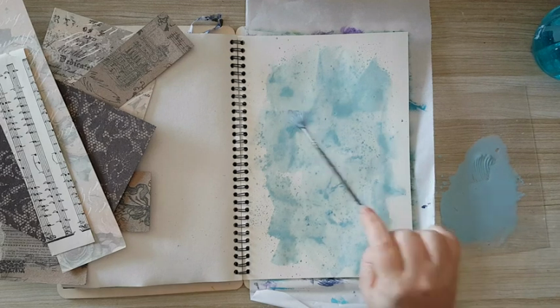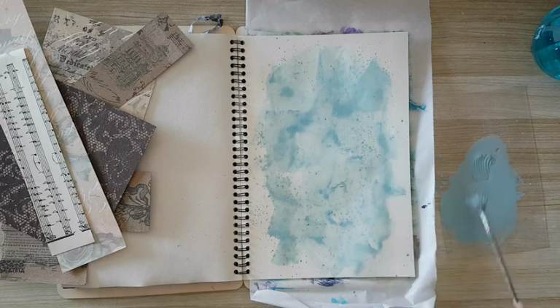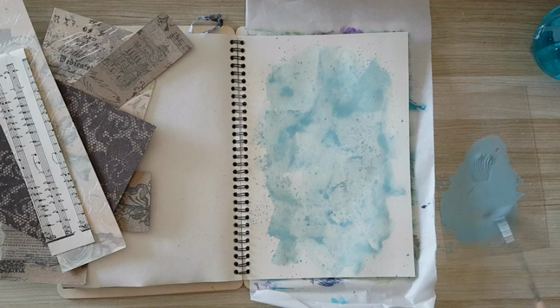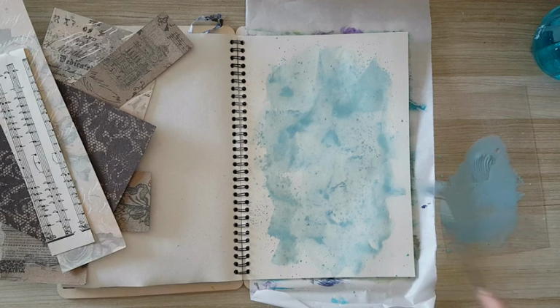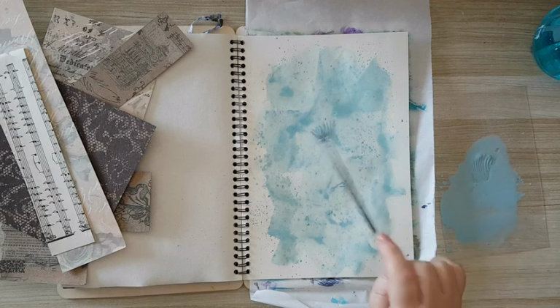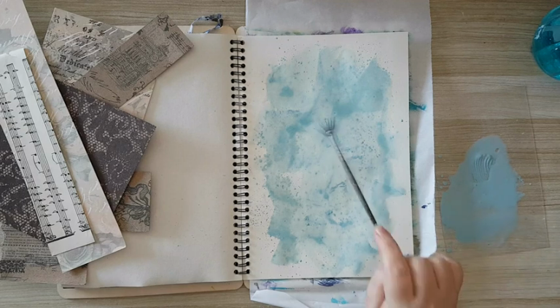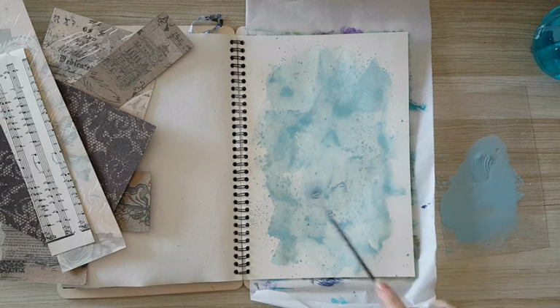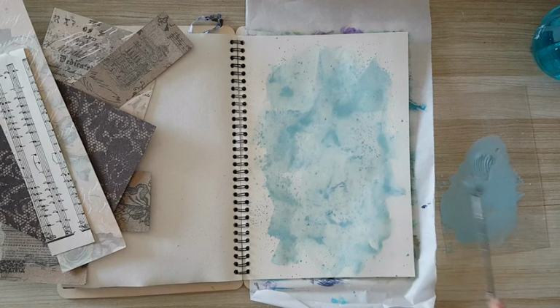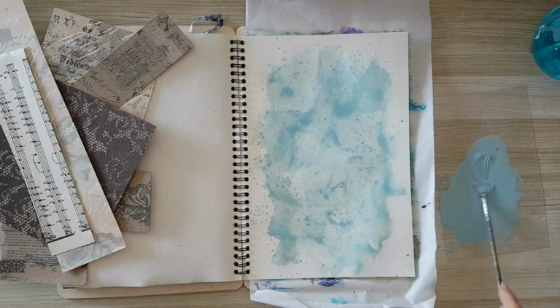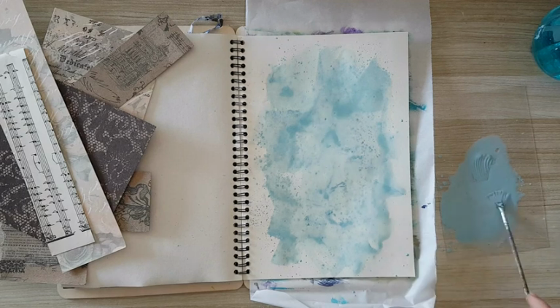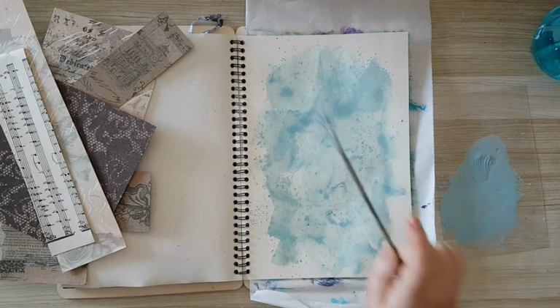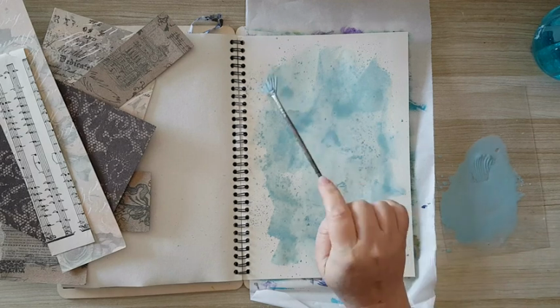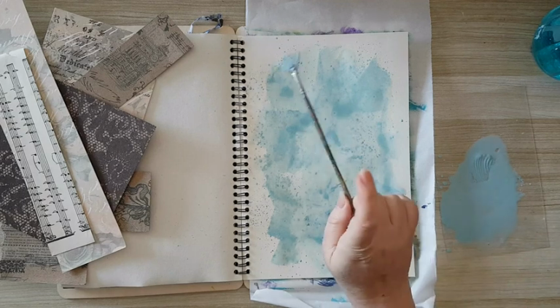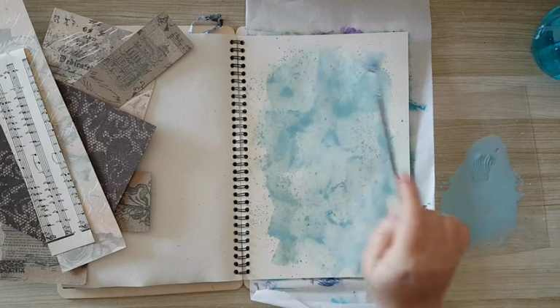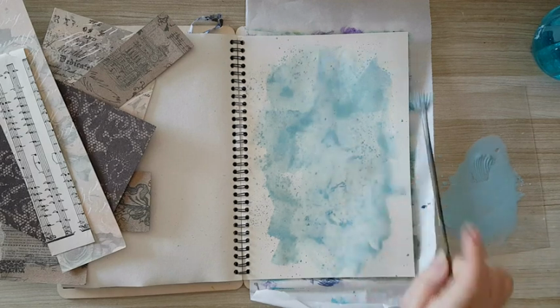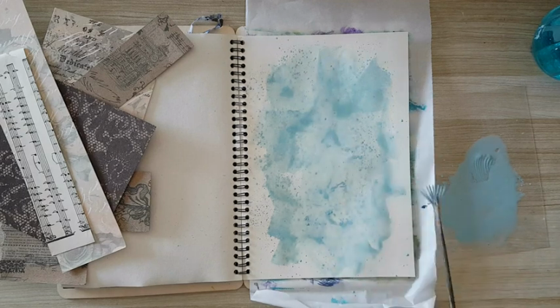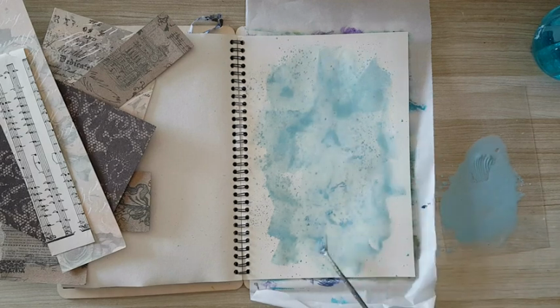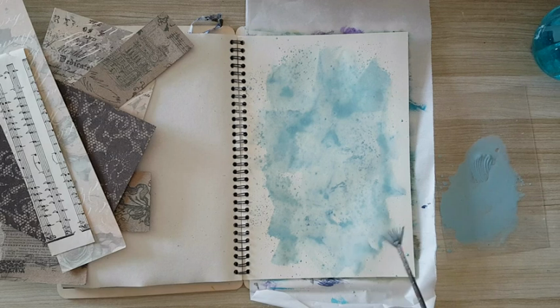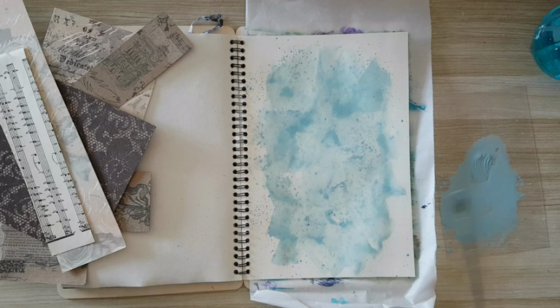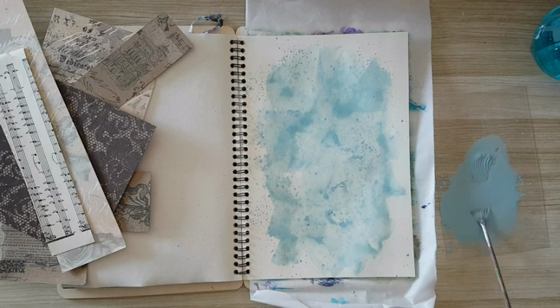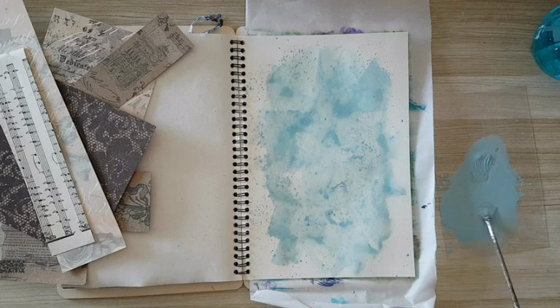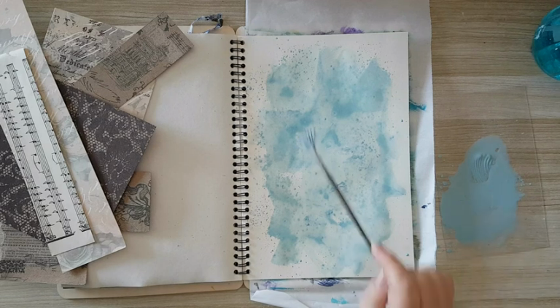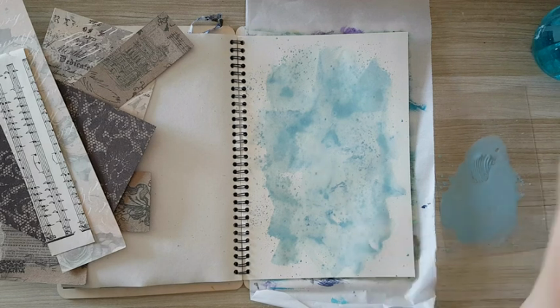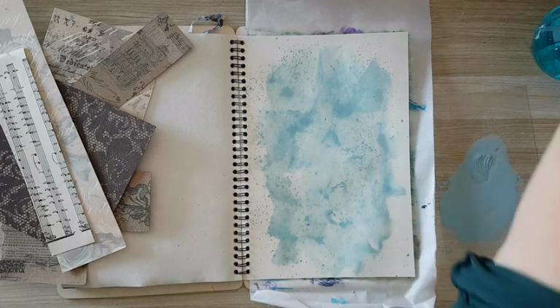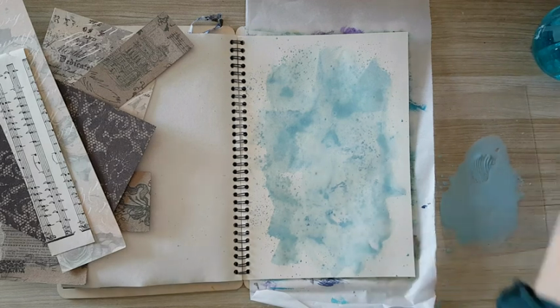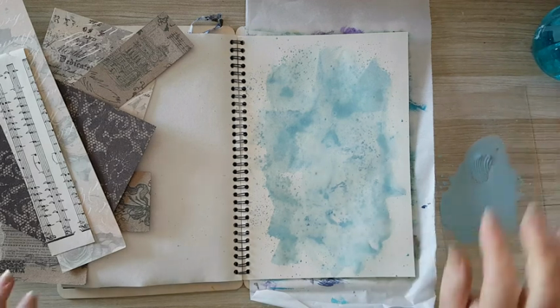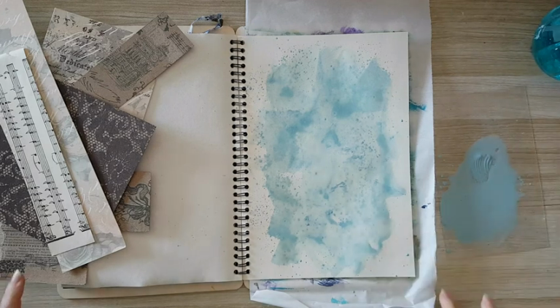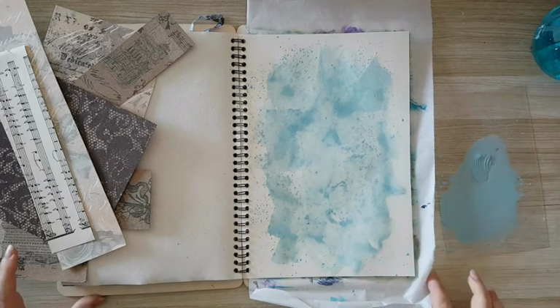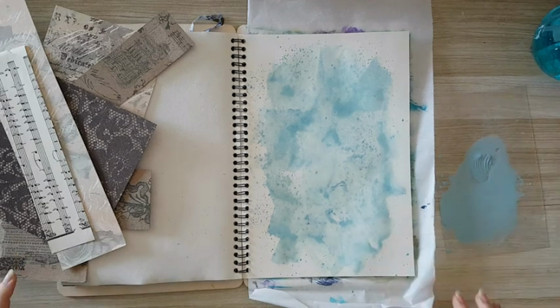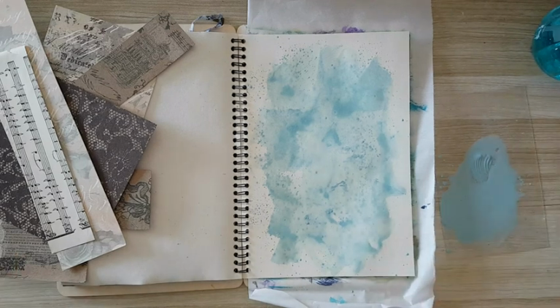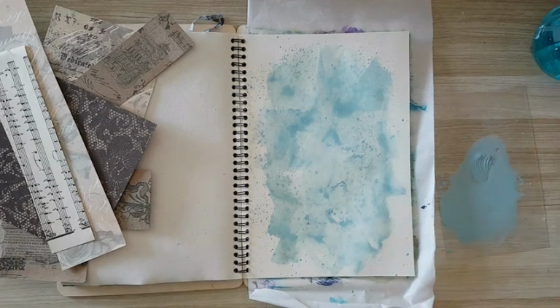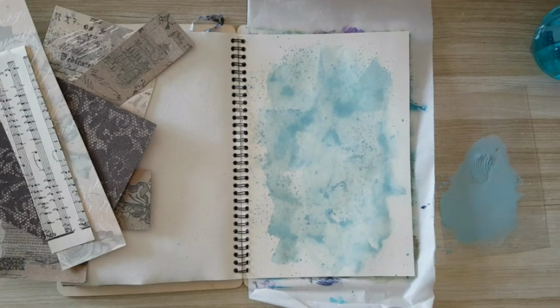Okay, I think this is it — maybe a little bit more. I'm going to let this dry and I'll come back.